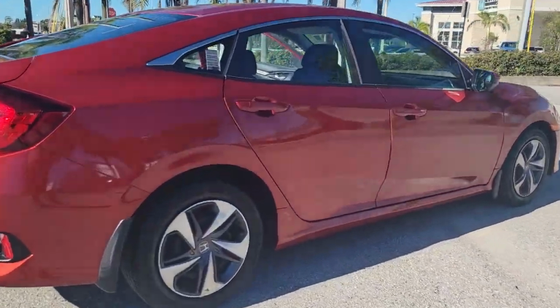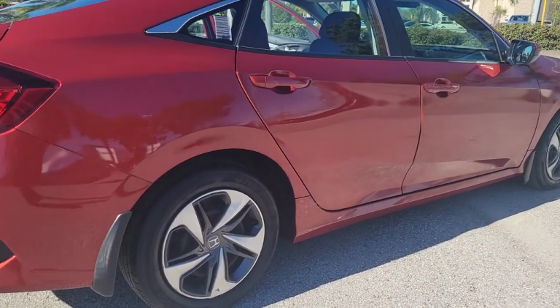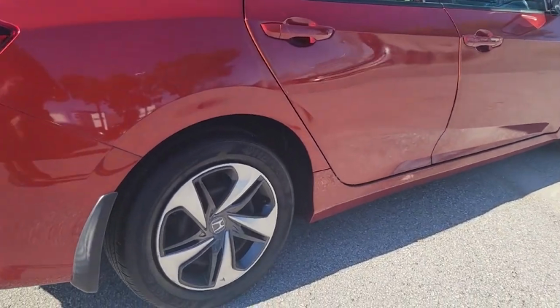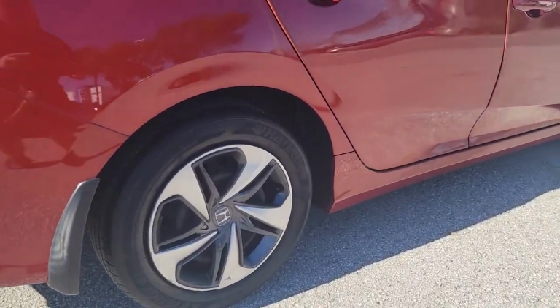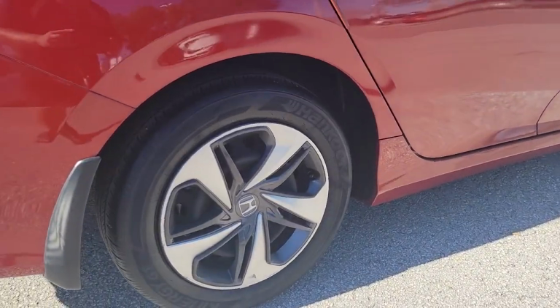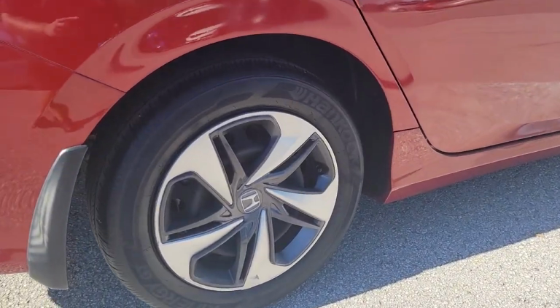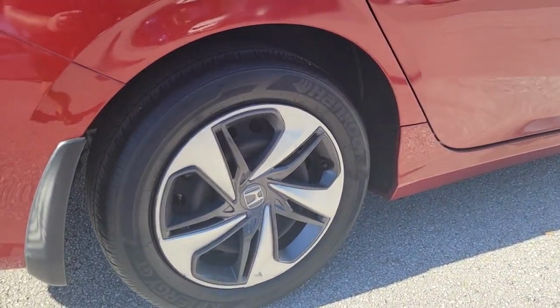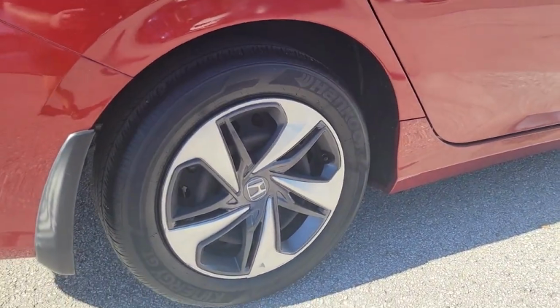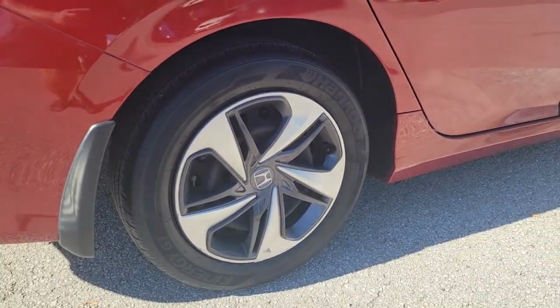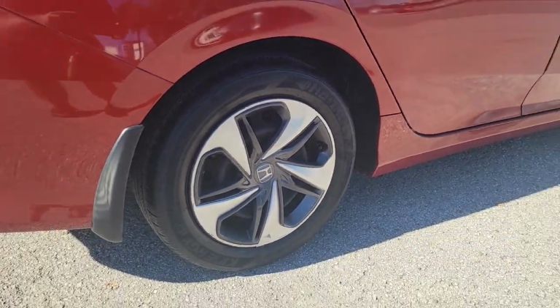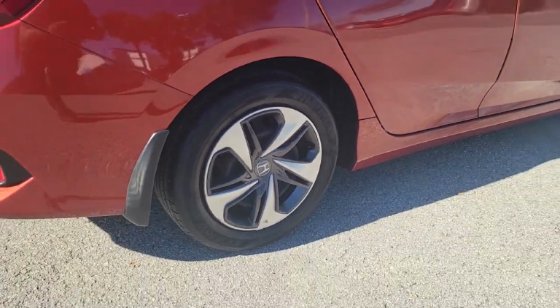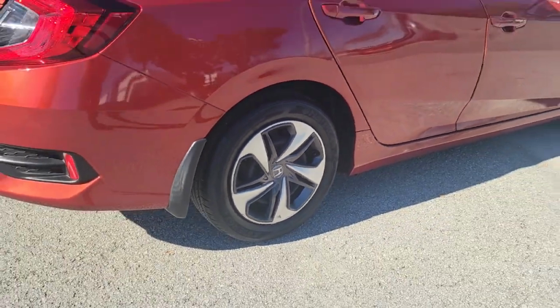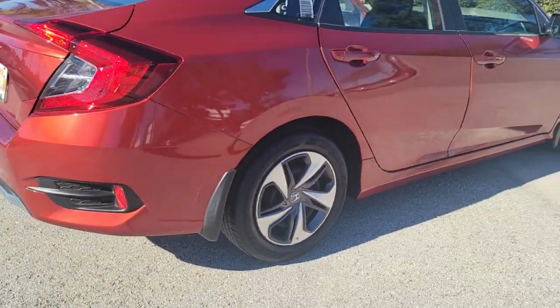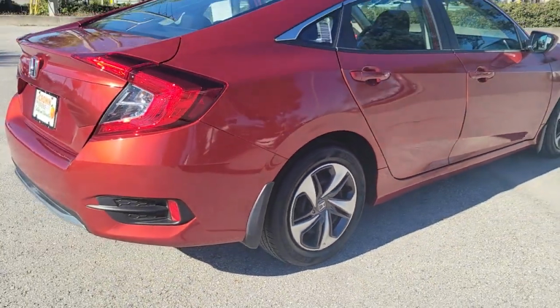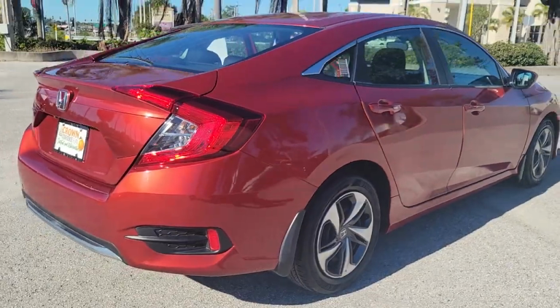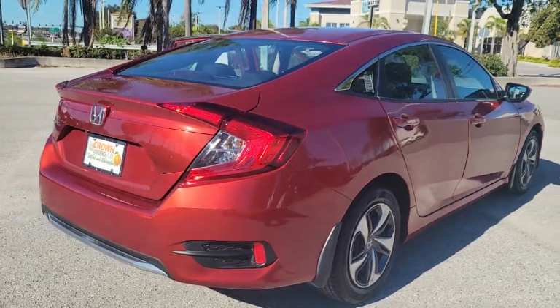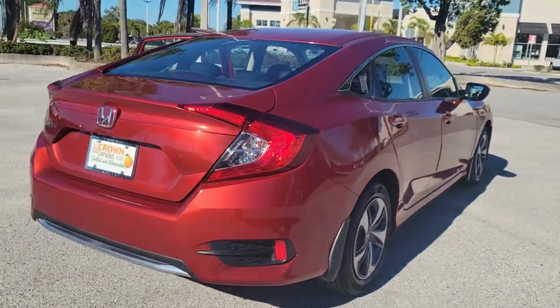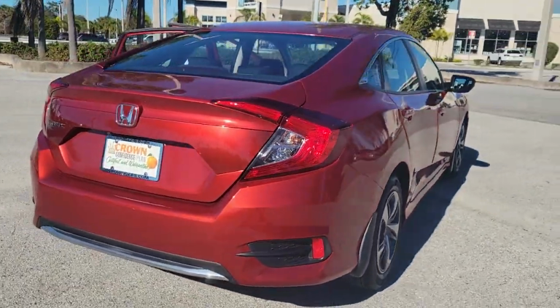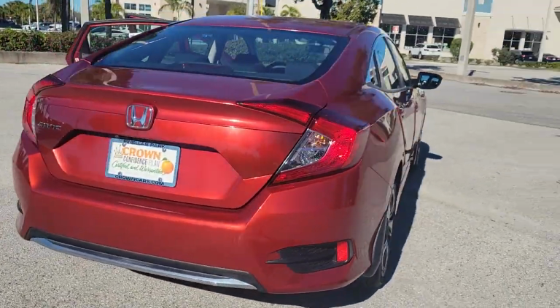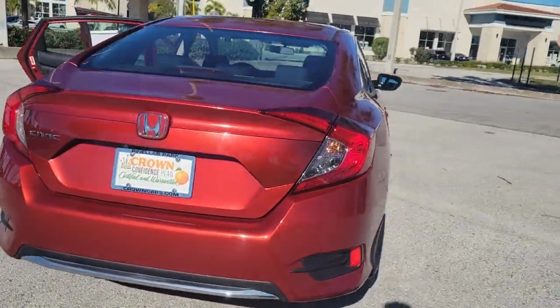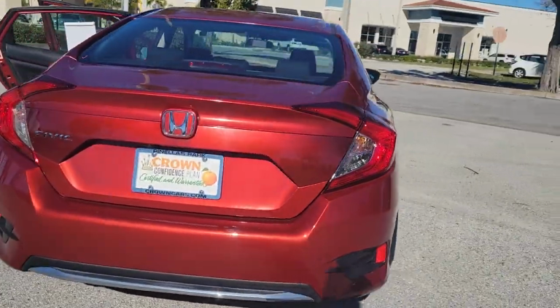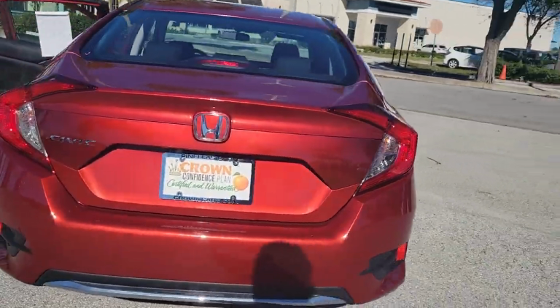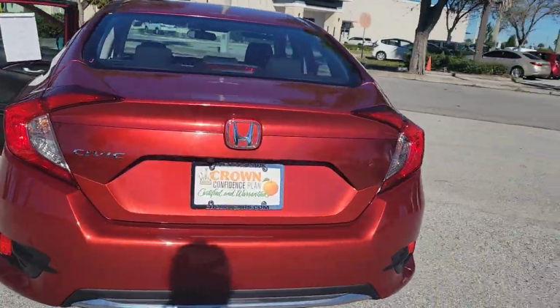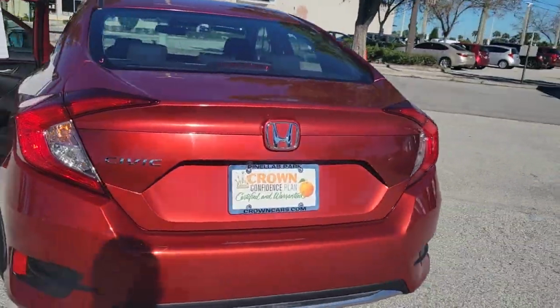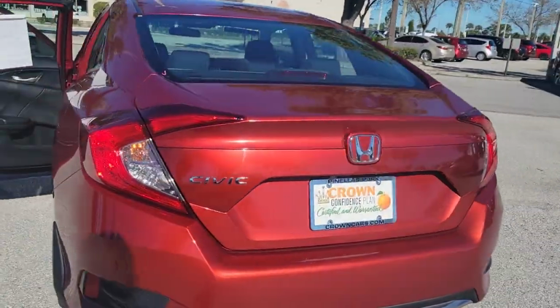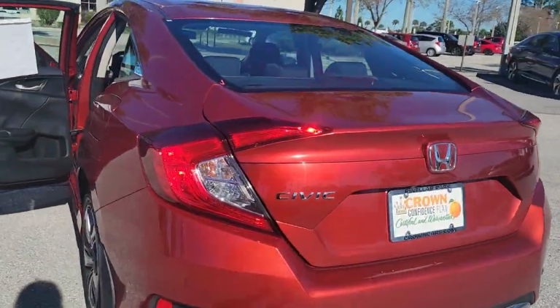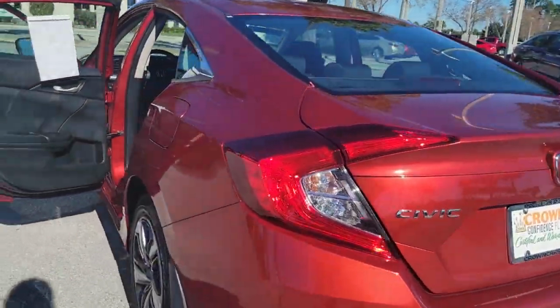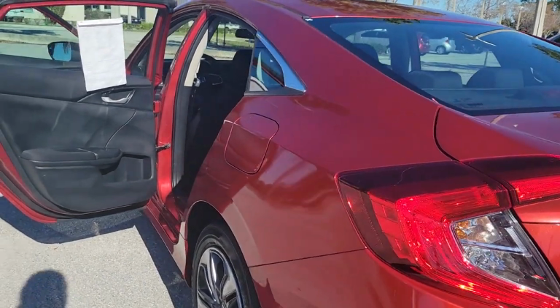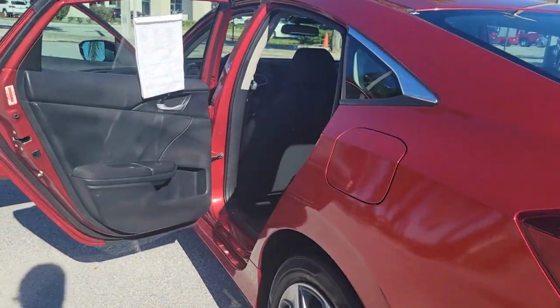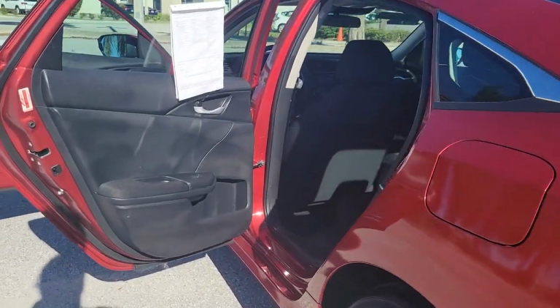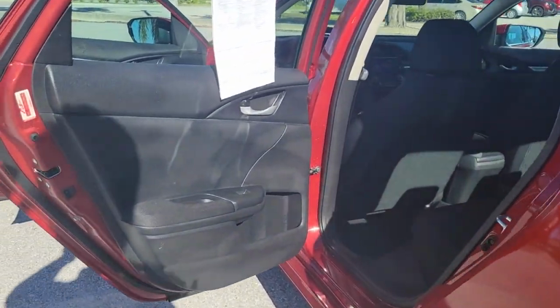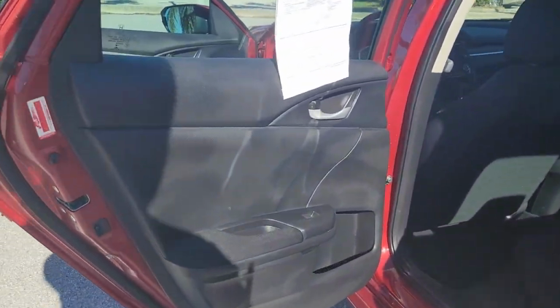You'll look smart and sporty in the Civic Sedan. It packs sophisticated style, impressive fuel efficiency, powerful performance, and advanced safety and connectivity technology. Best of all, it's simply a joy to drive.